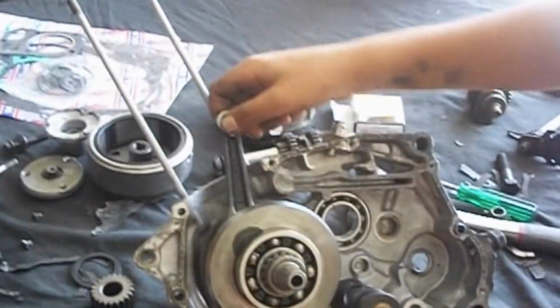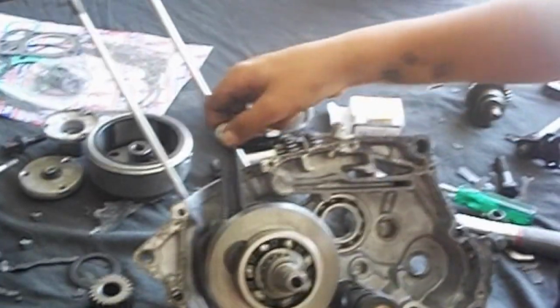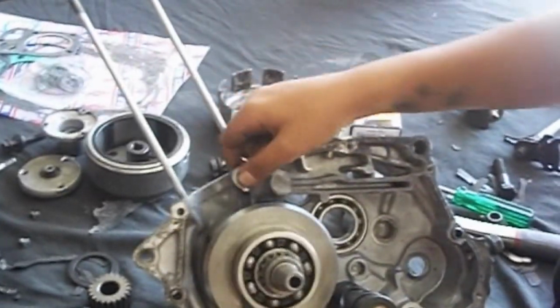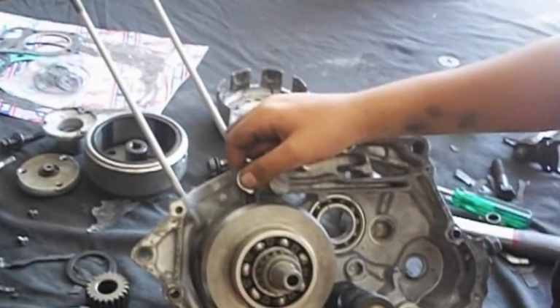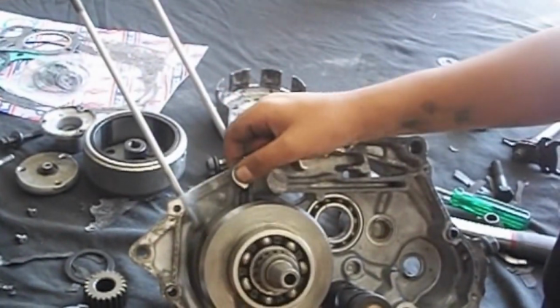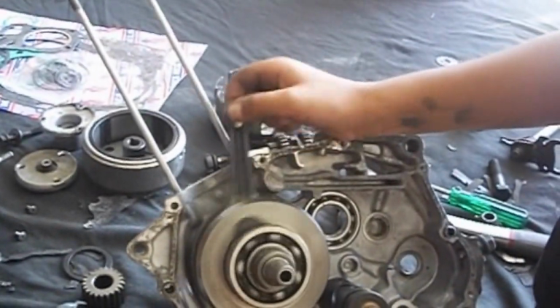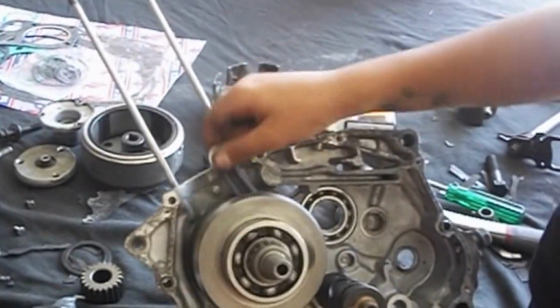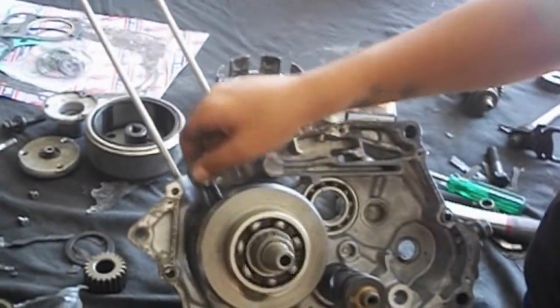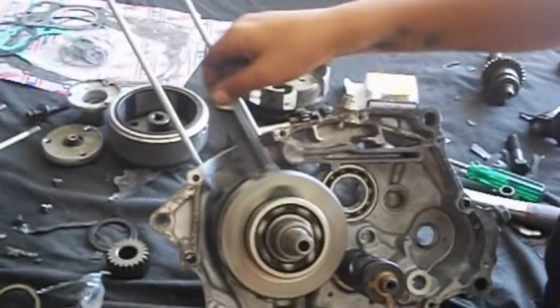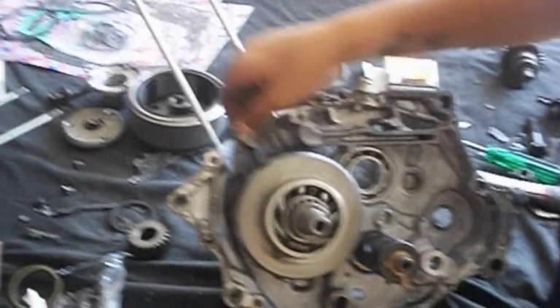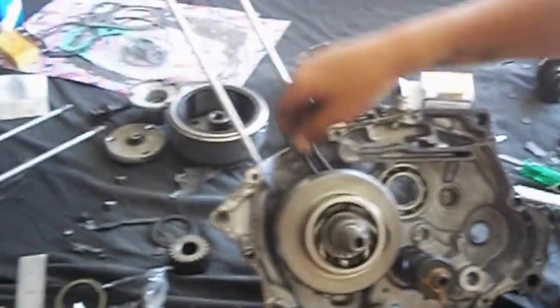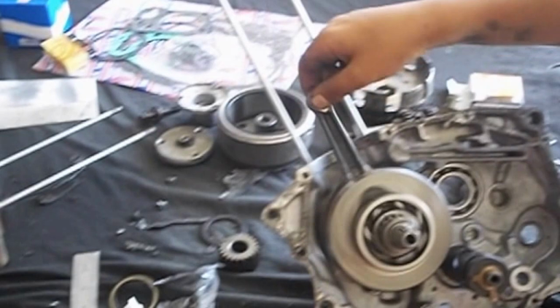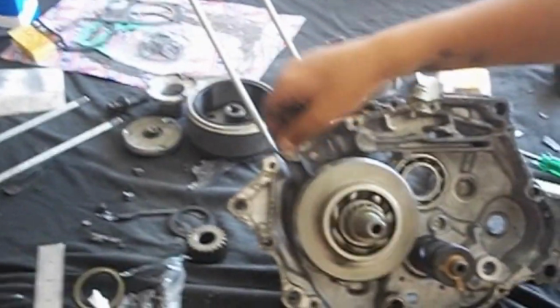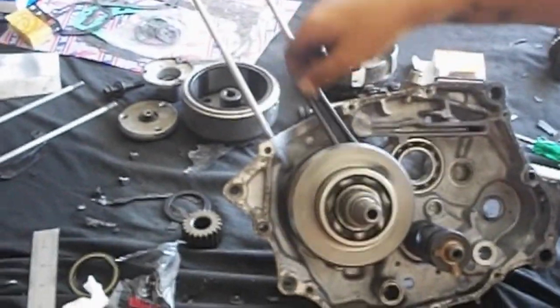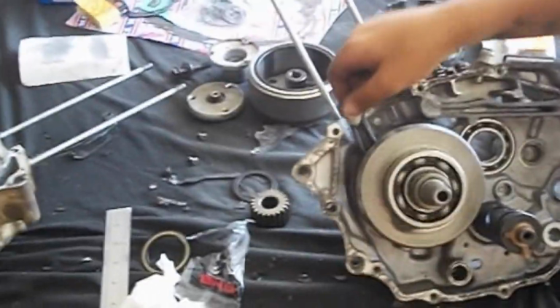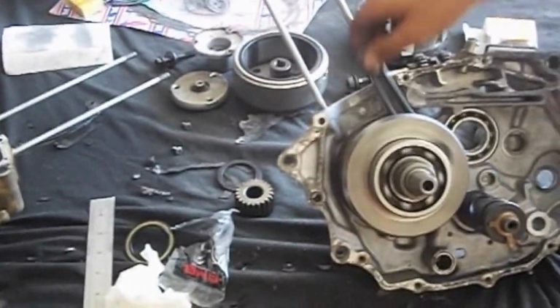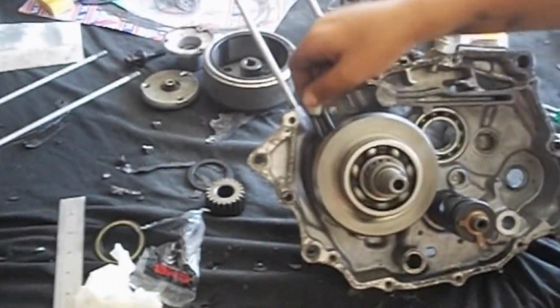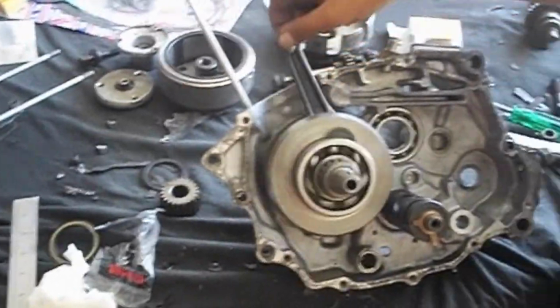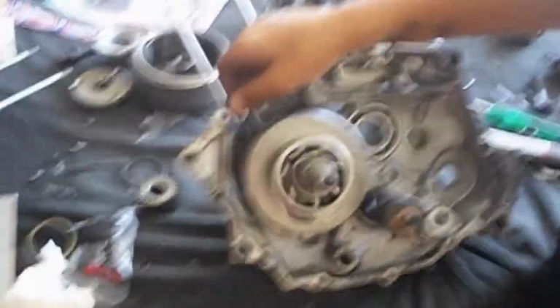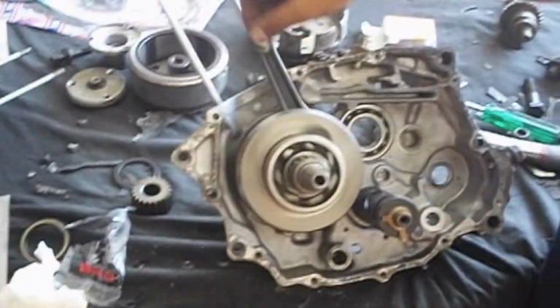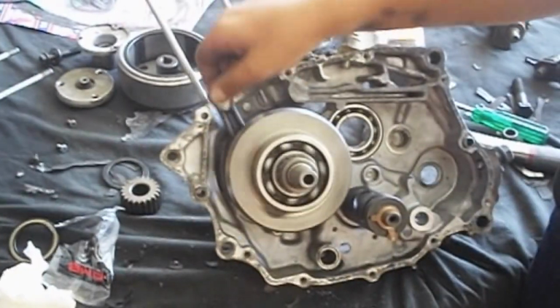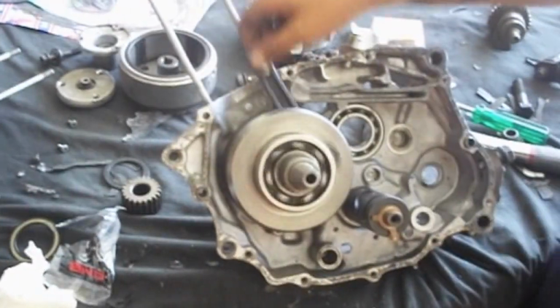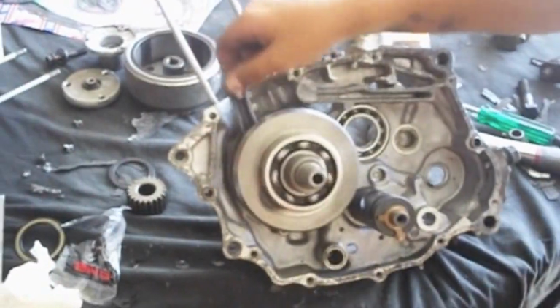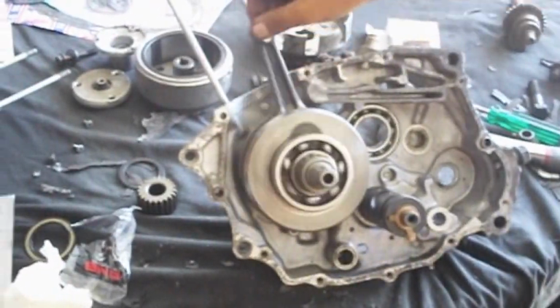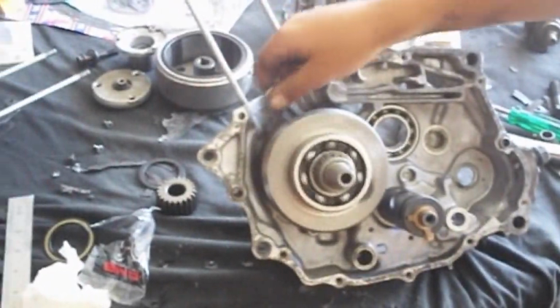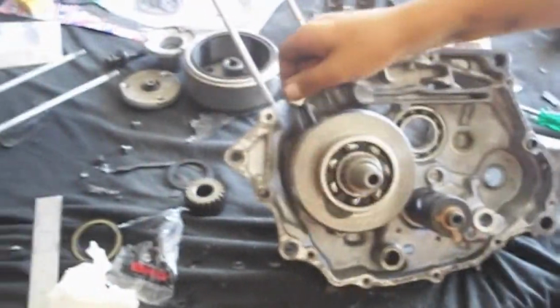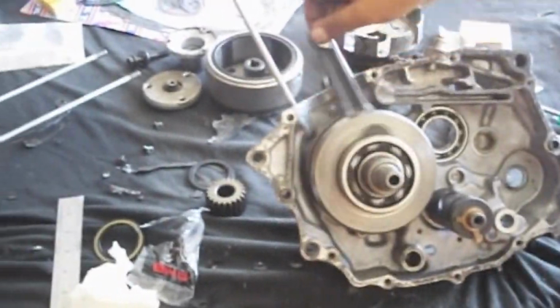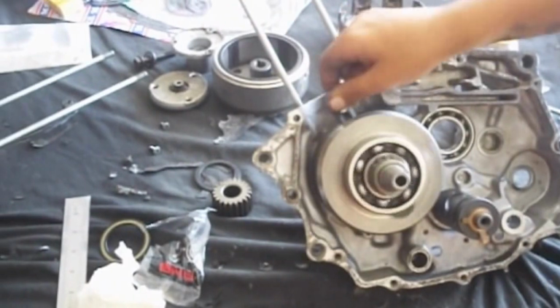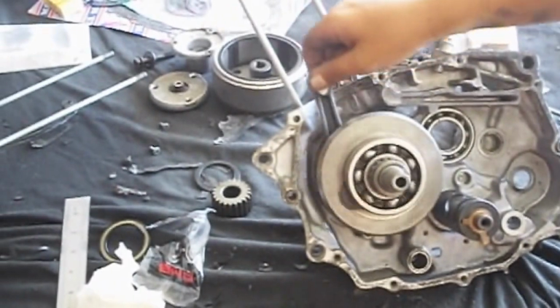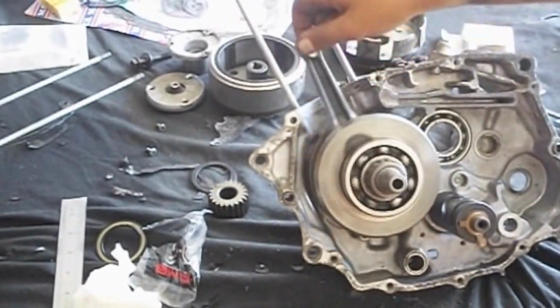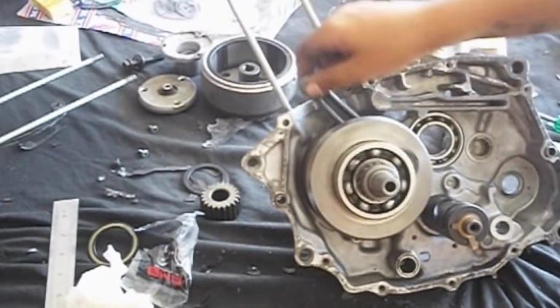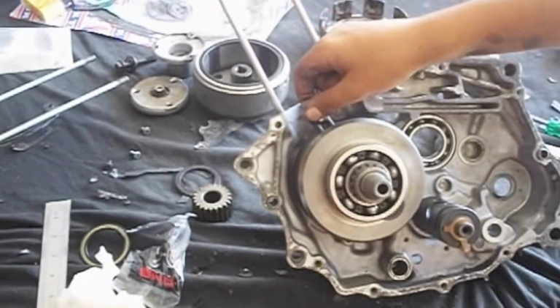I have cleaned the casing and now I have put the crankshaft back in. As you can see it is working nice and clearly and I am going to be putting the rest of the gearbox back in.